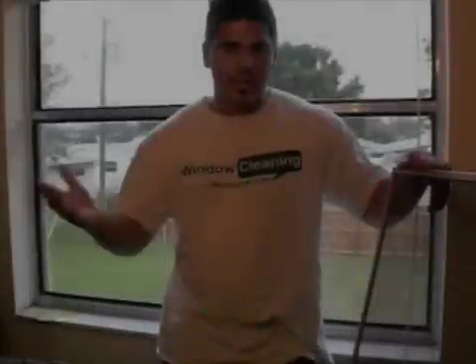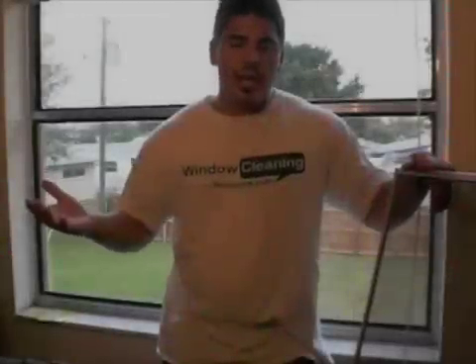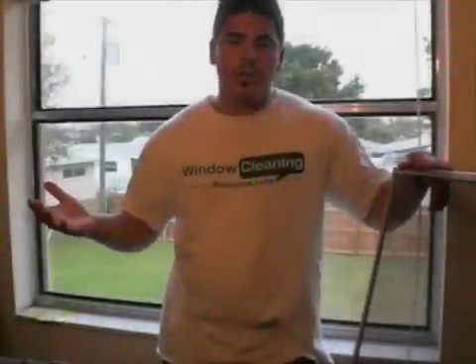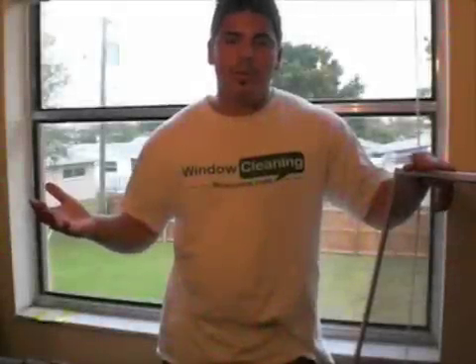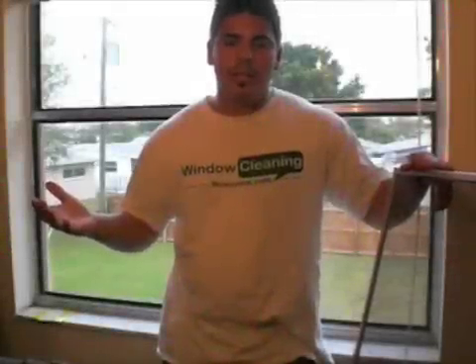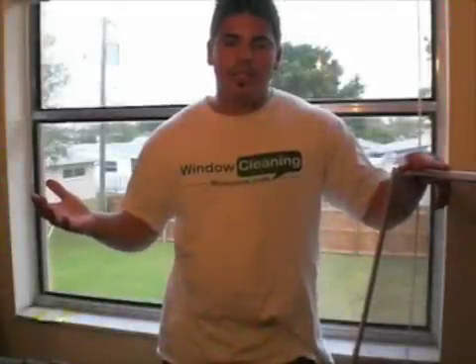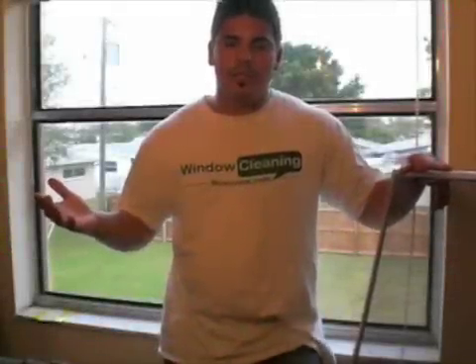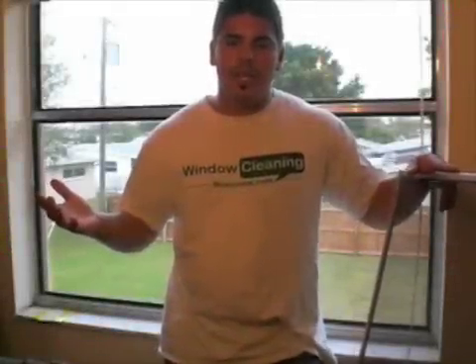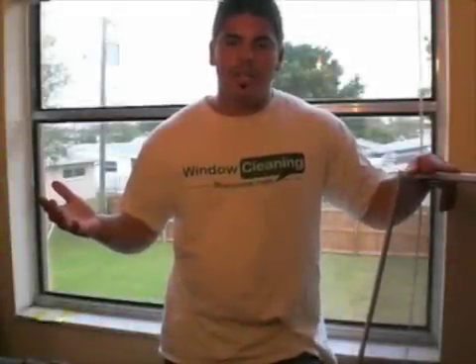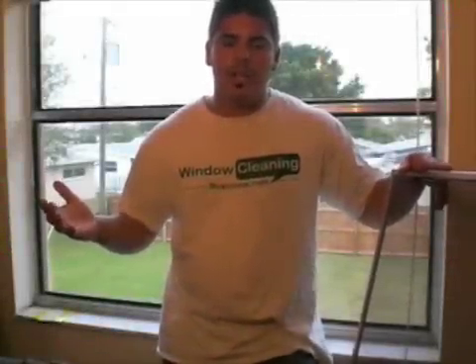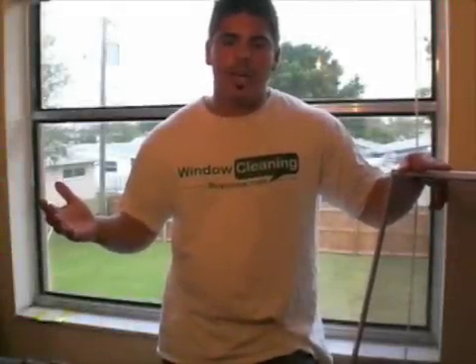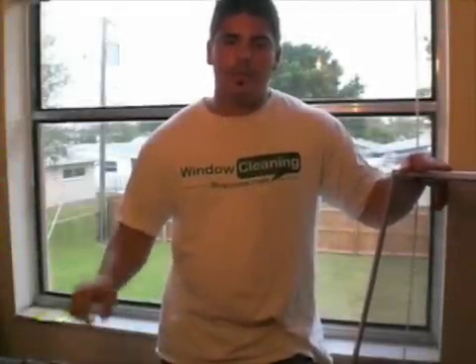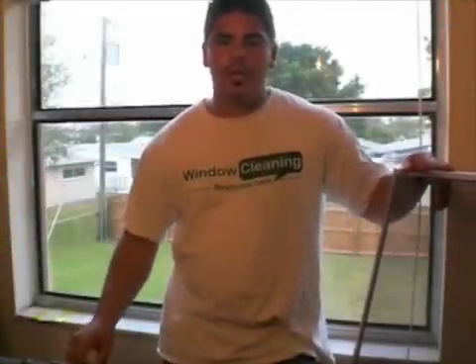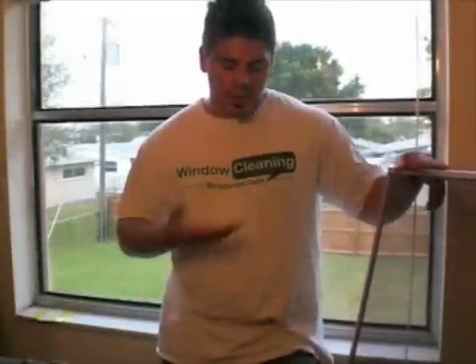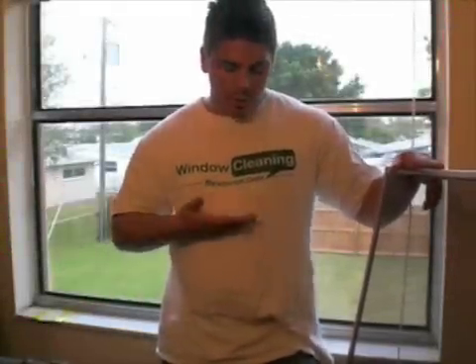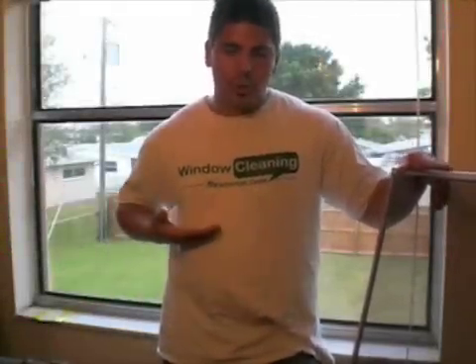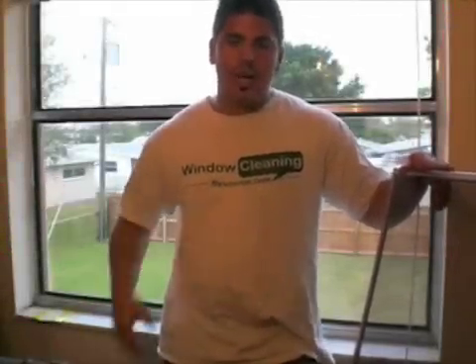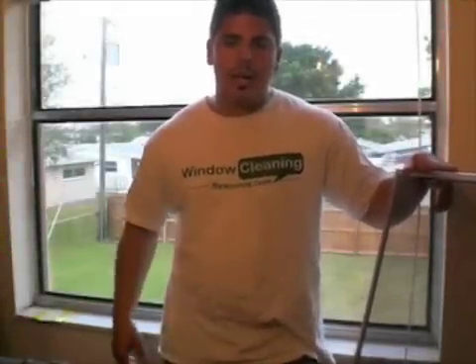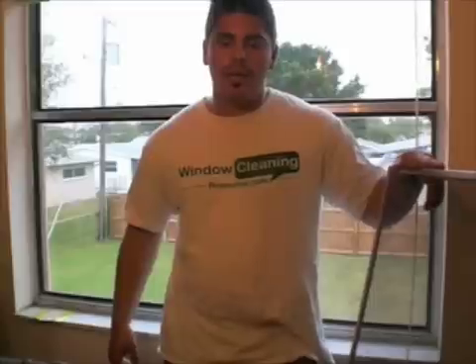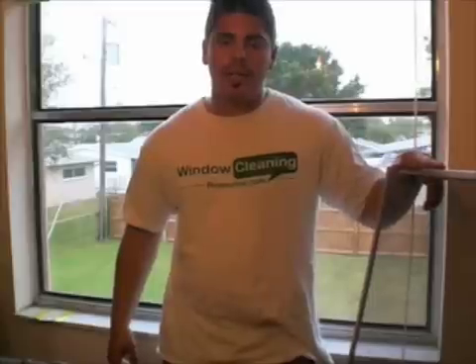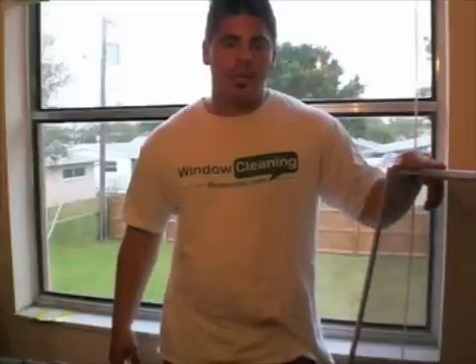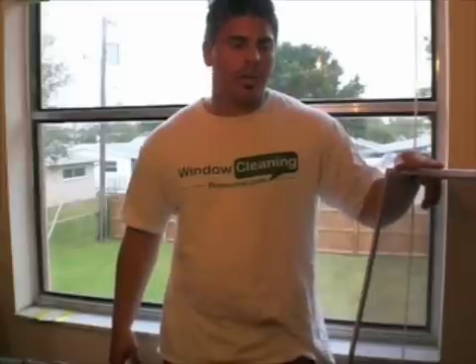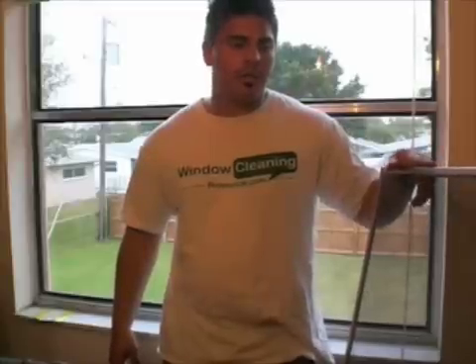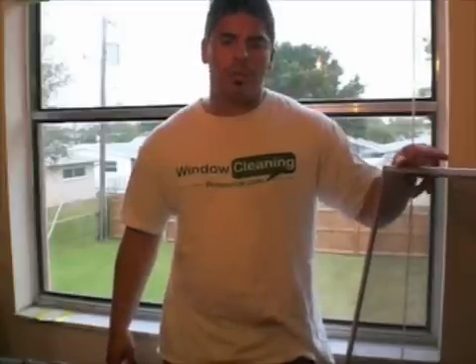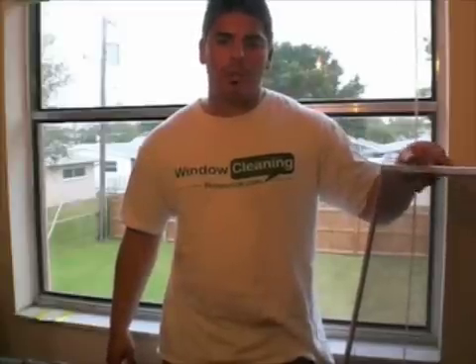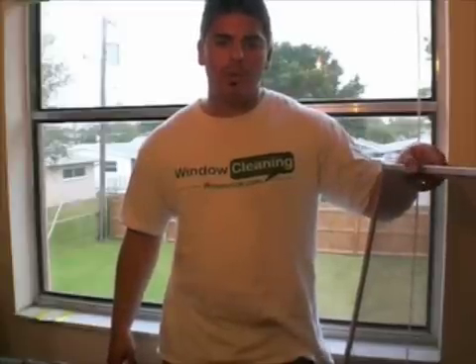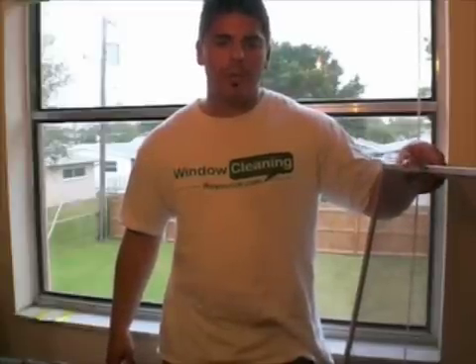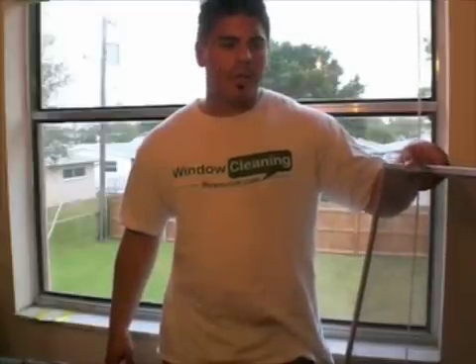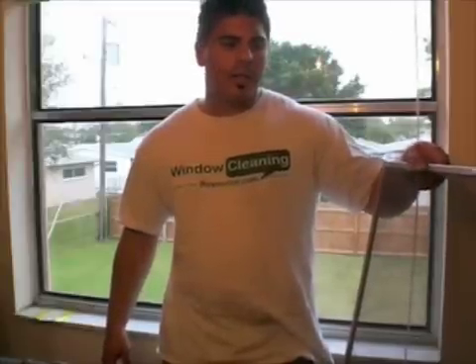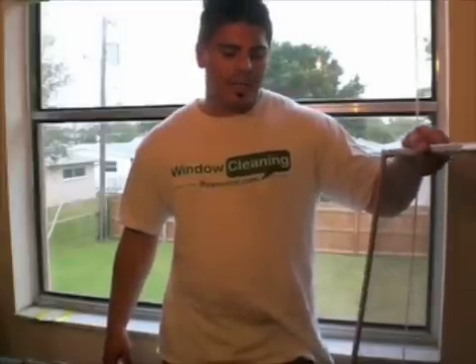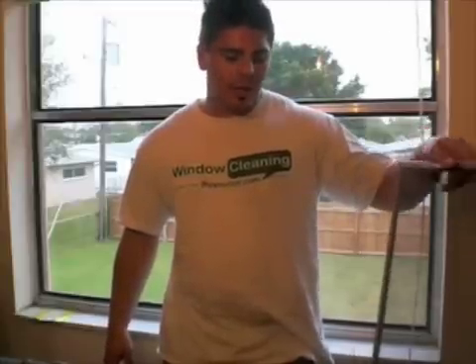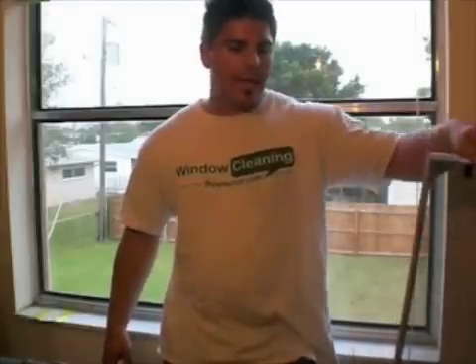Hey, what's going on everyone? This is Mr. Sanchez, and on behalf of WindowCleaningResource.com, today we're going to be talking about screen removal — some tips on that.